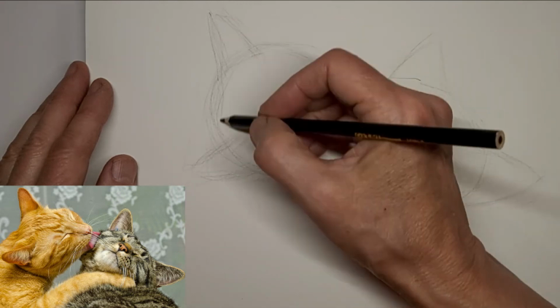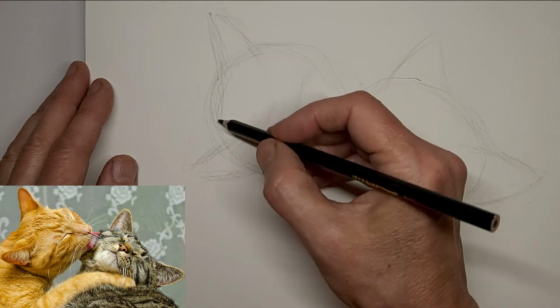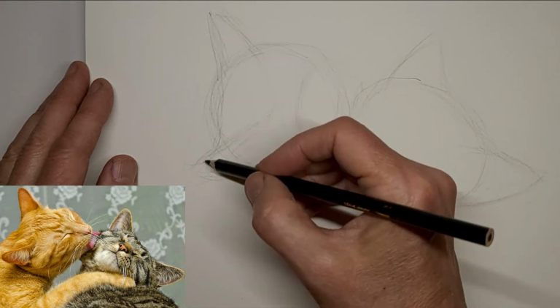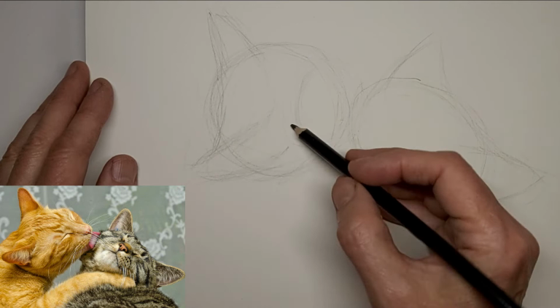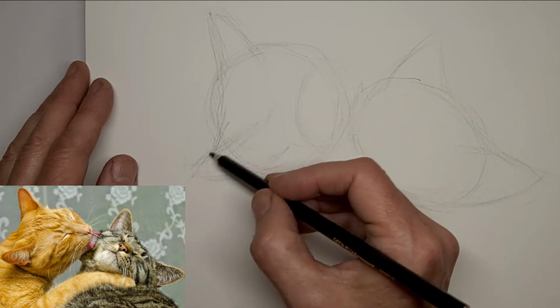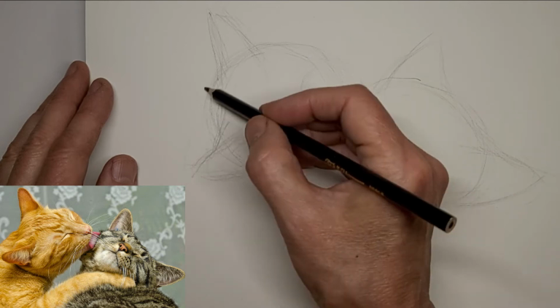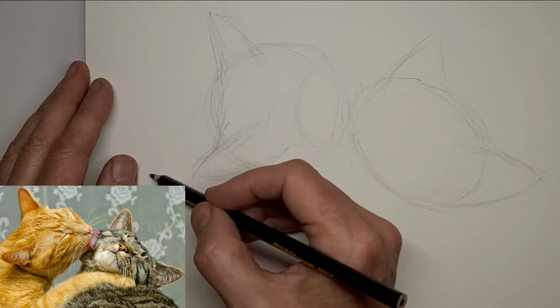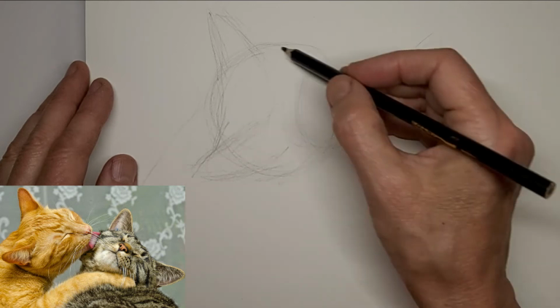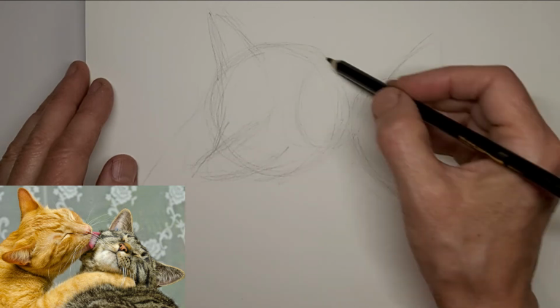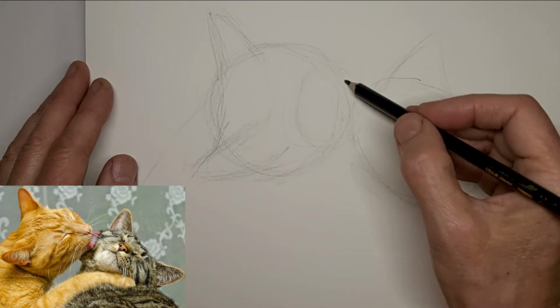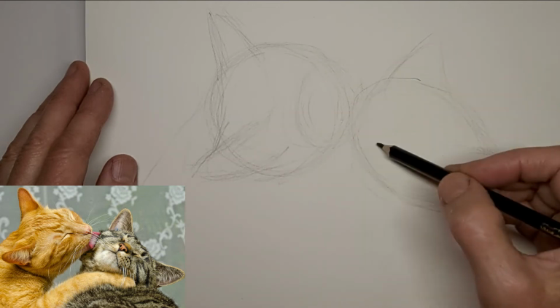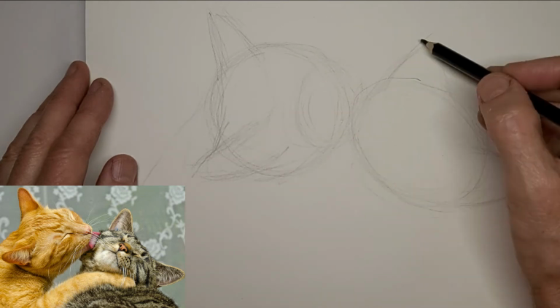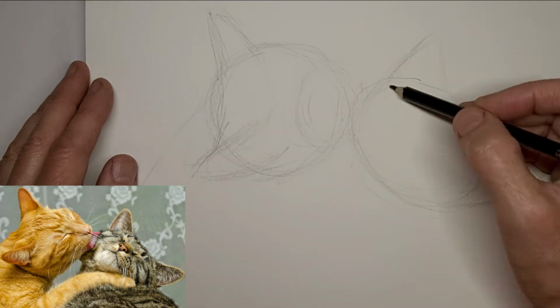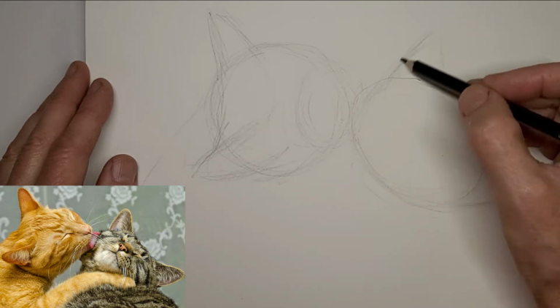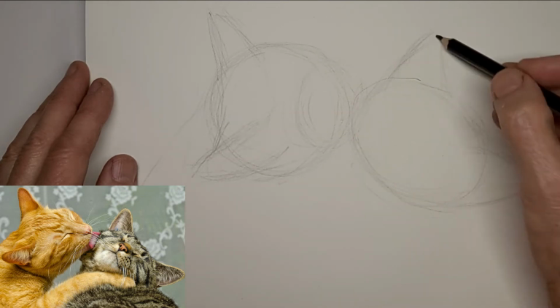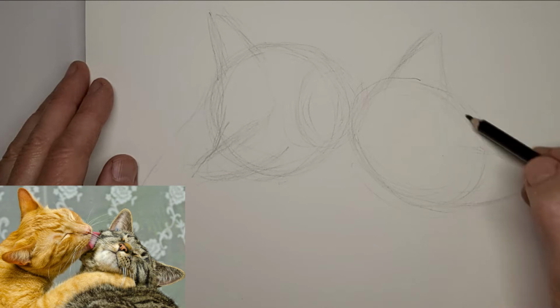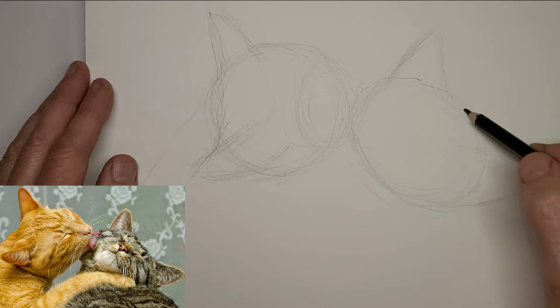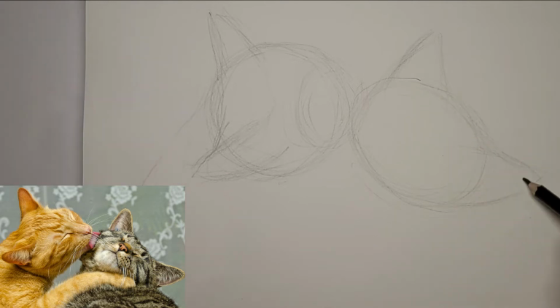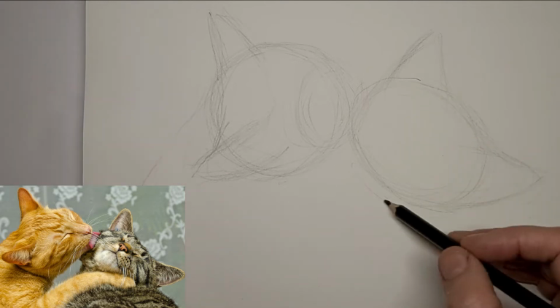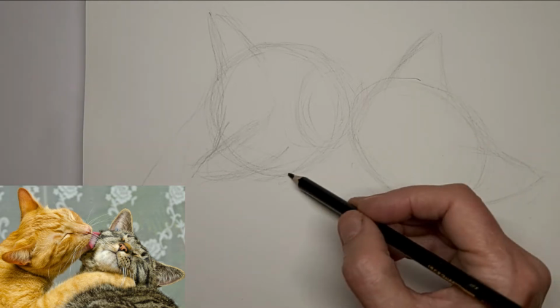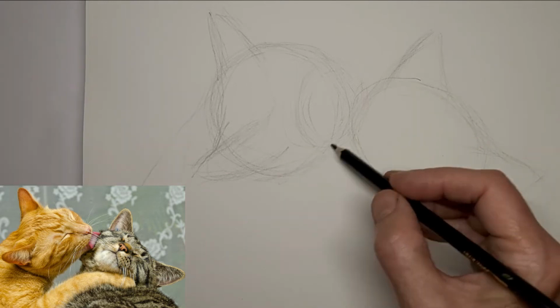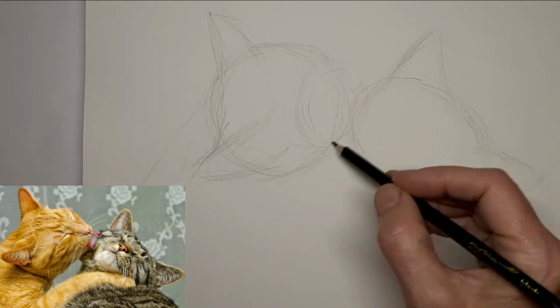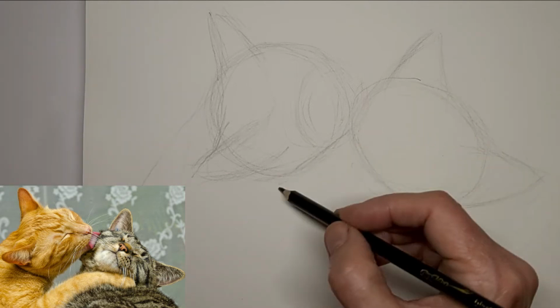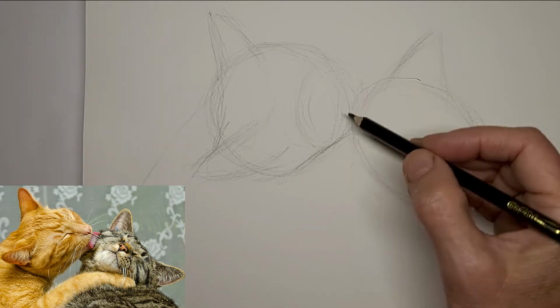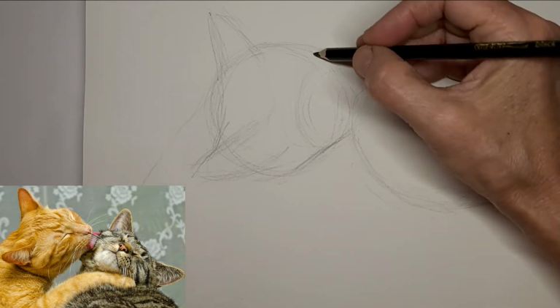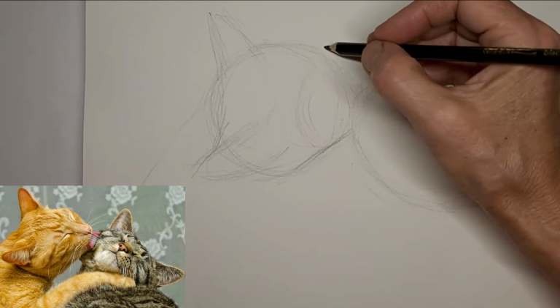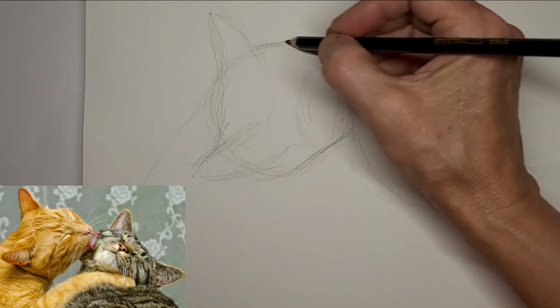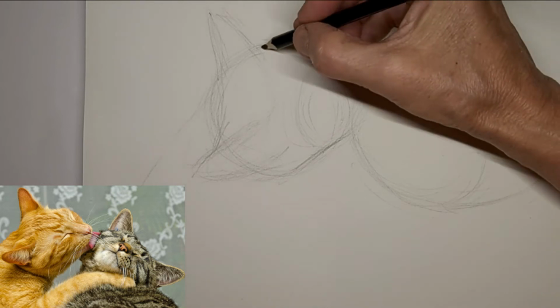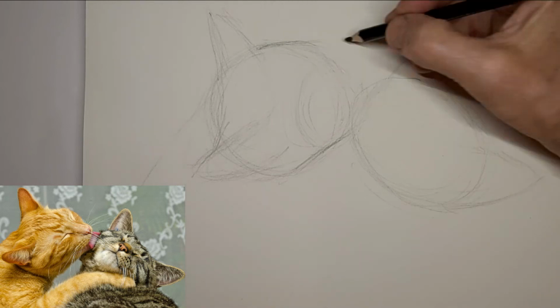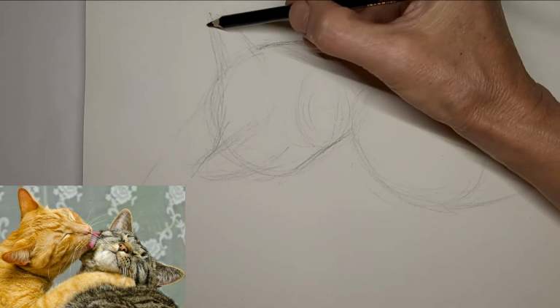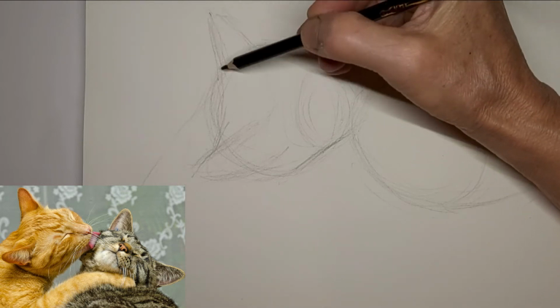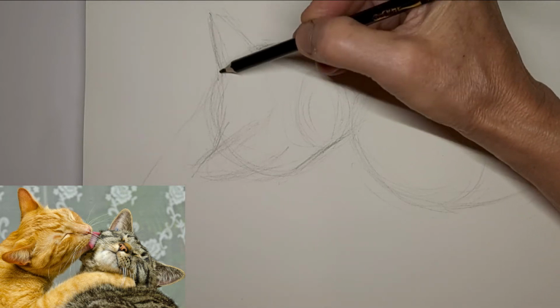That's why I don't worry about crossover and things at this stage. I just allow the extra lines to become part of the background tone after. And that's why I start with light lines too, so I can correct easily.